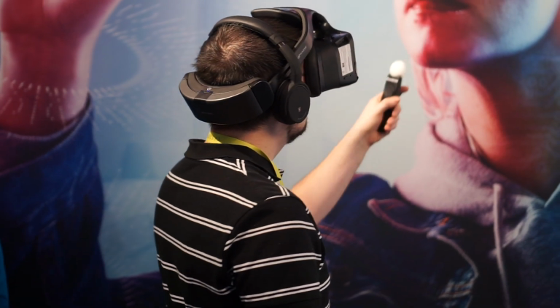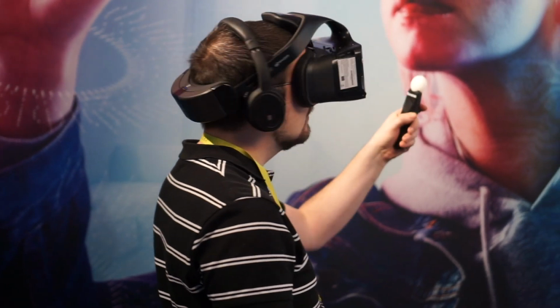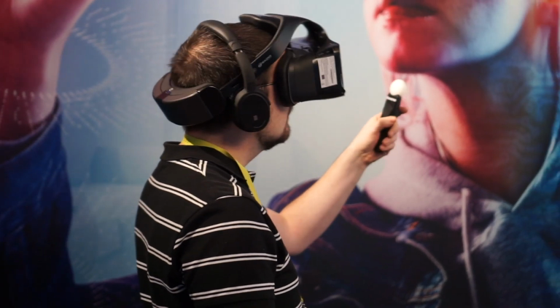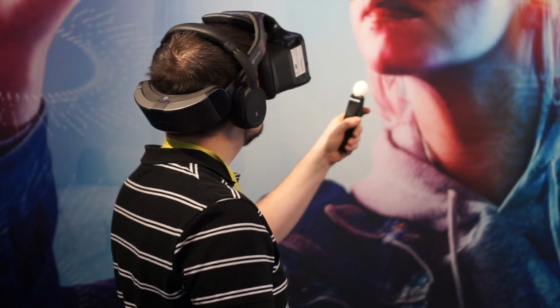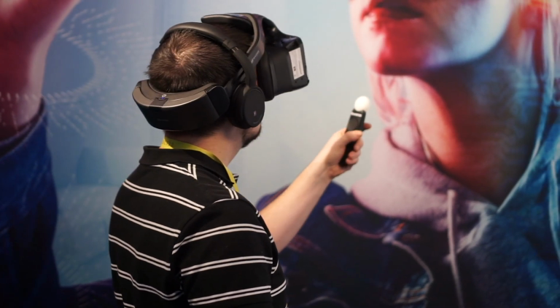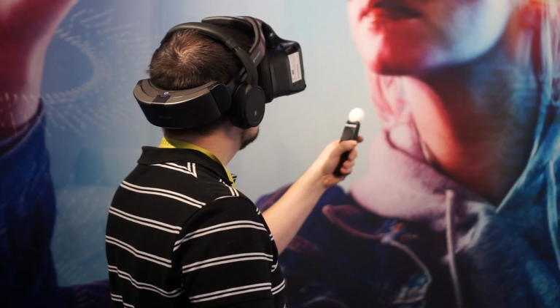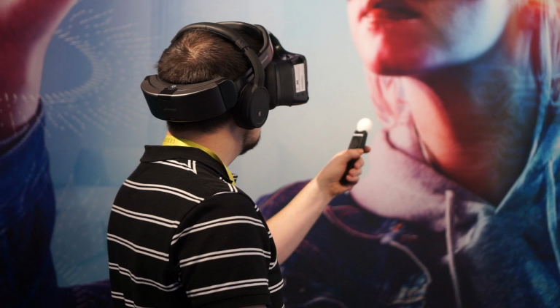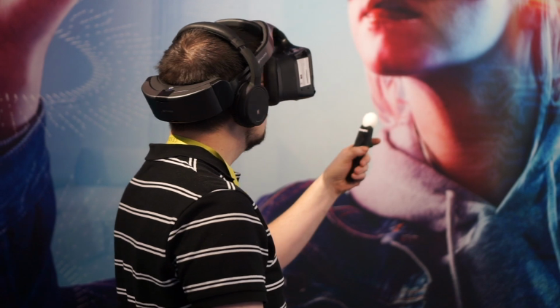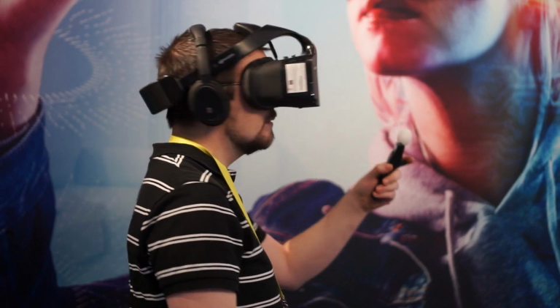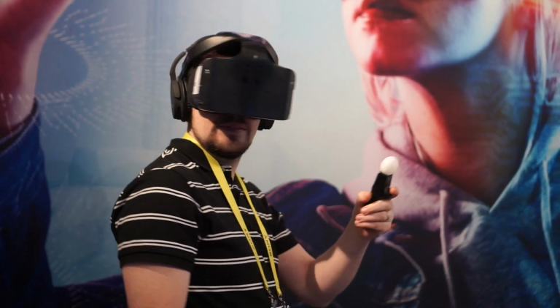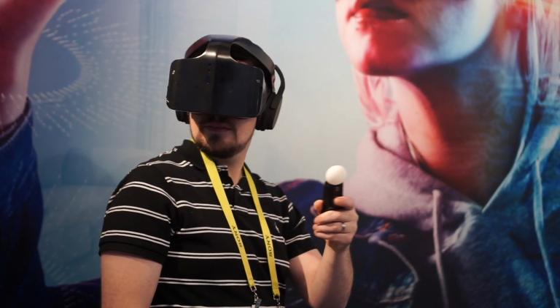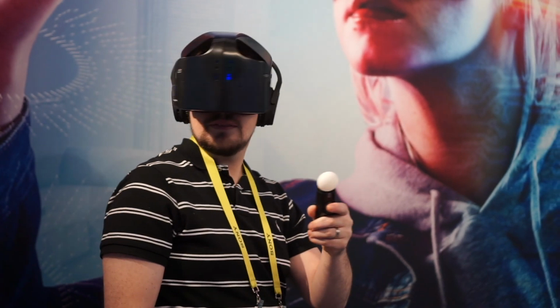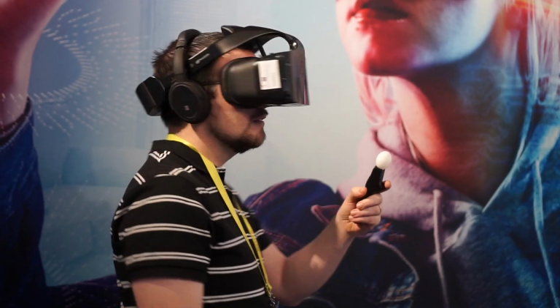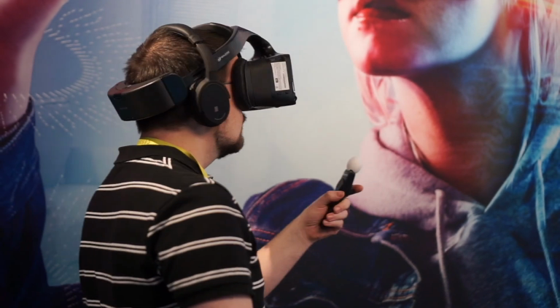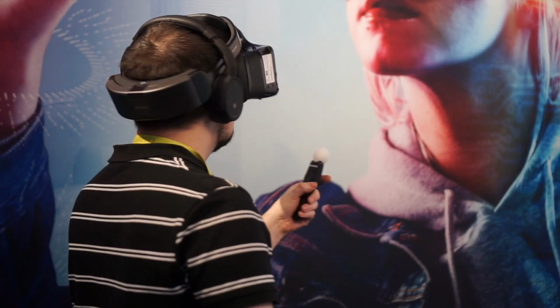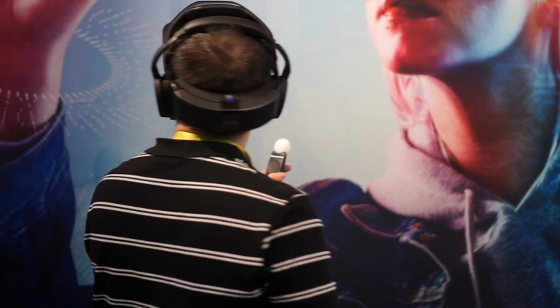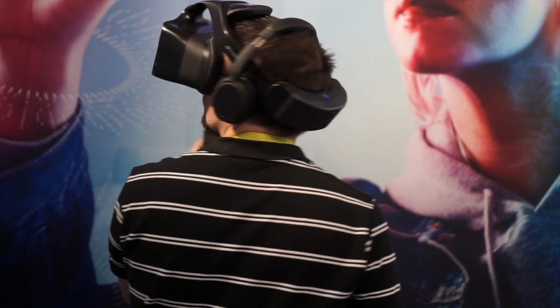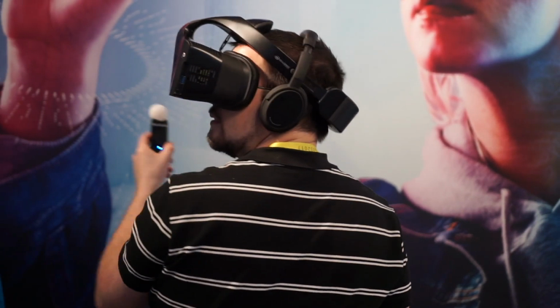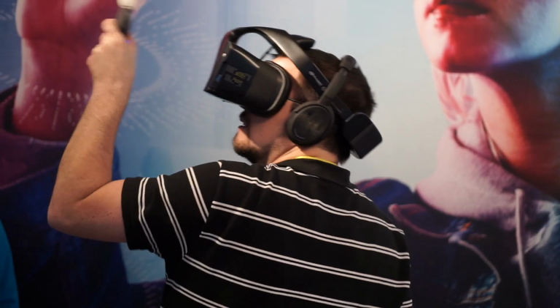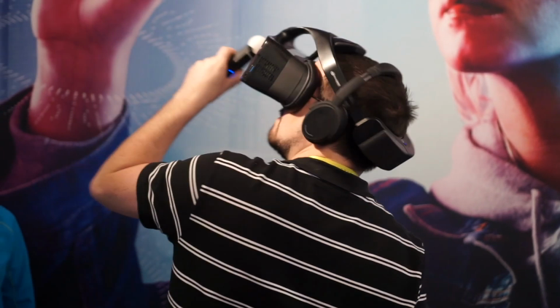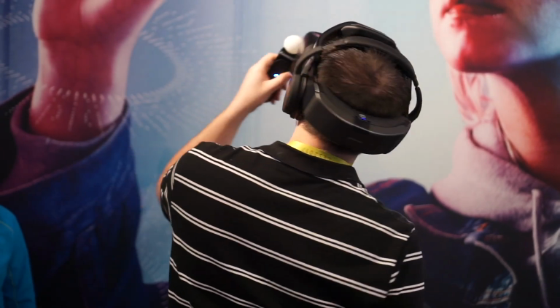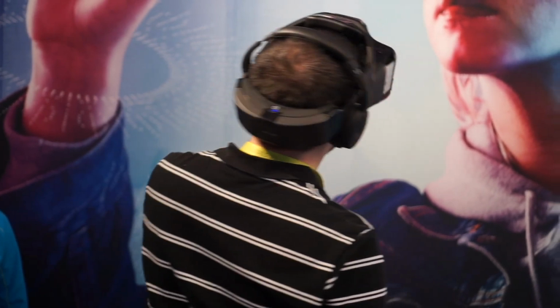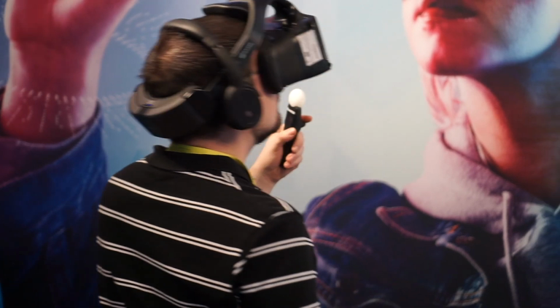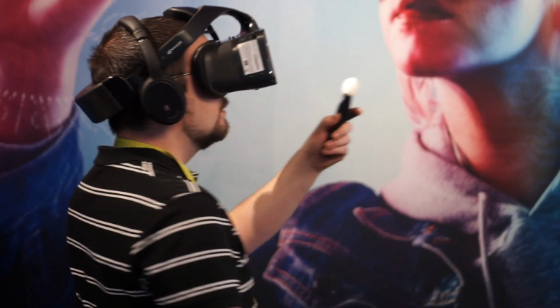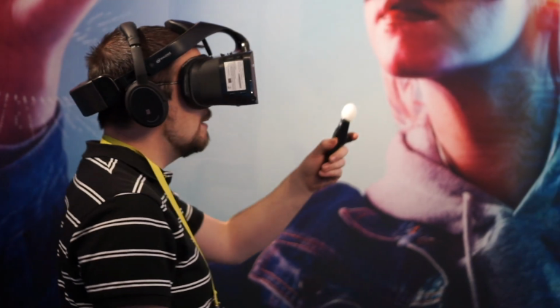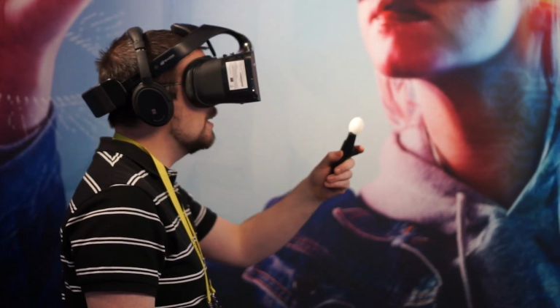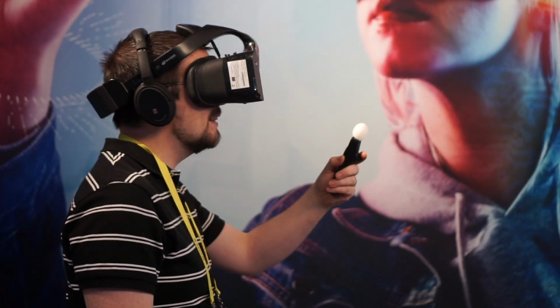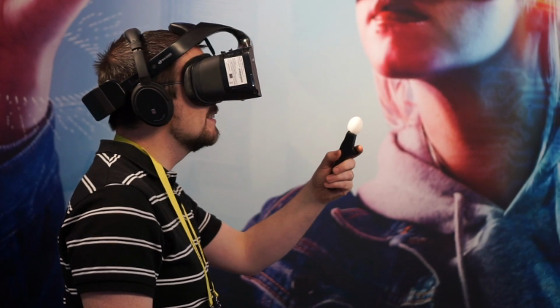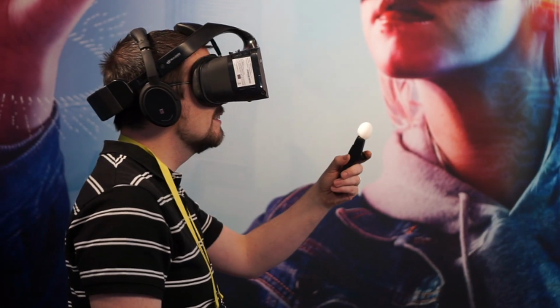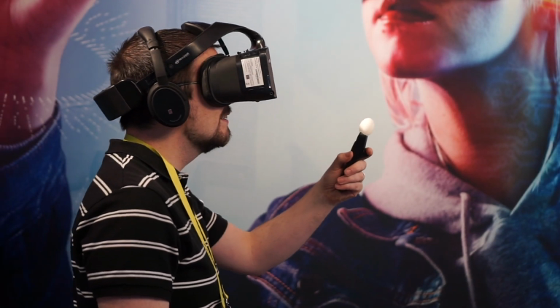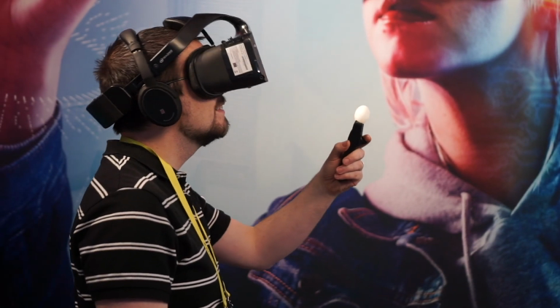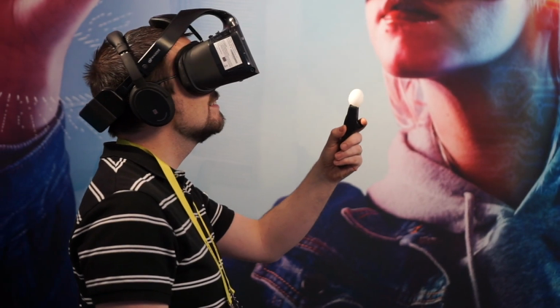It's also worth noting that the headset is actually capable of mixed reality, giving you both VR and AR in the same headset, though the demo I tried actually didn't show off any of that.